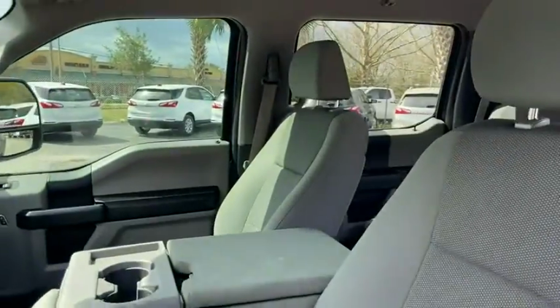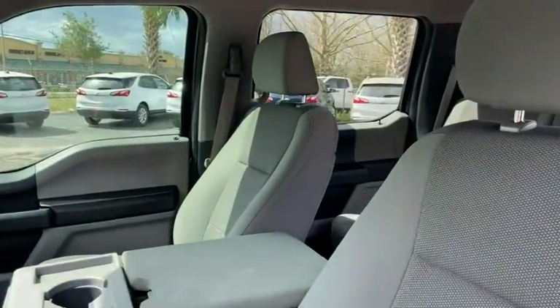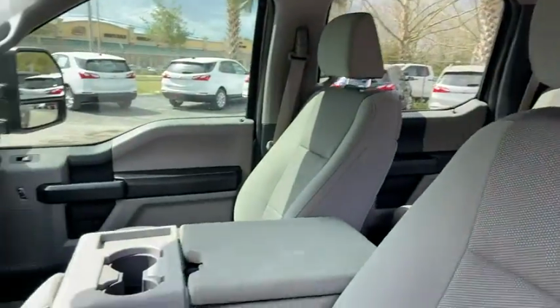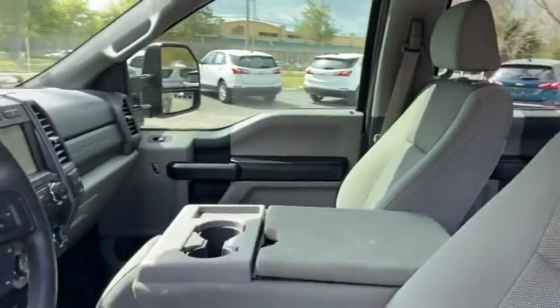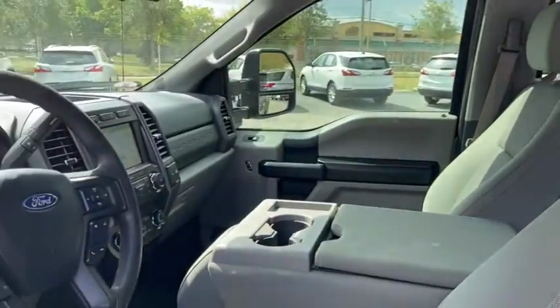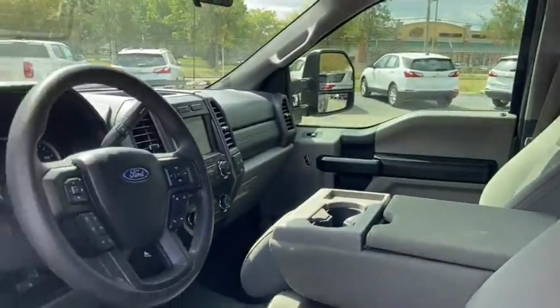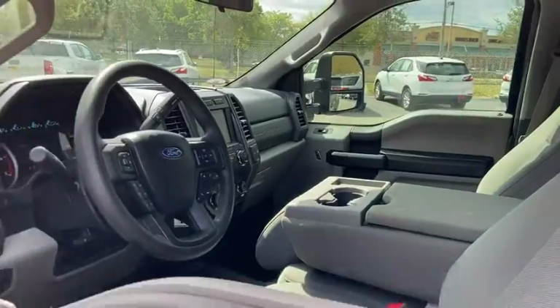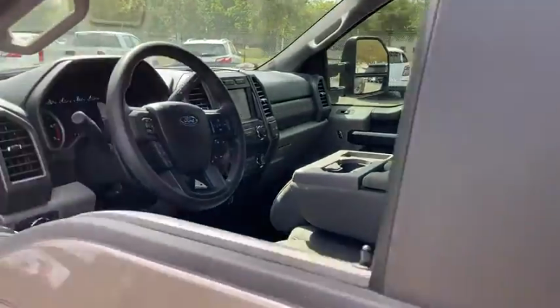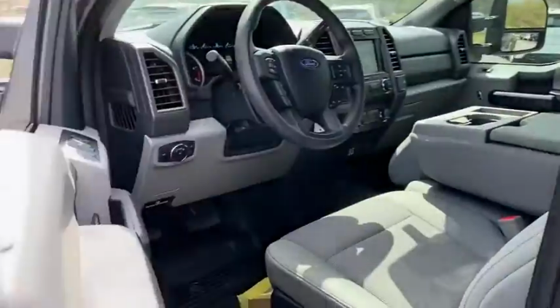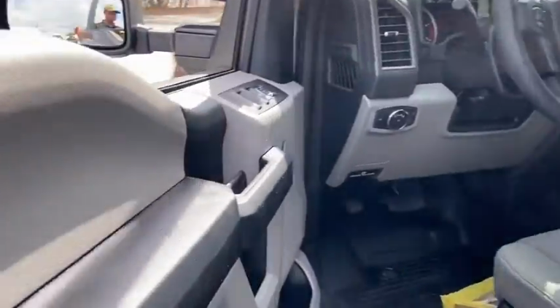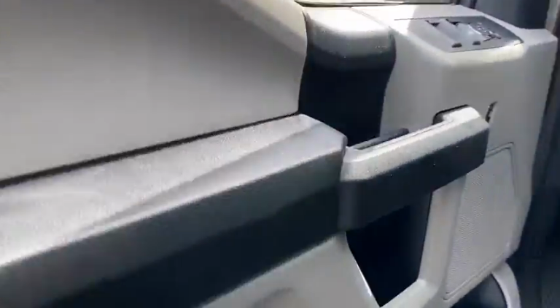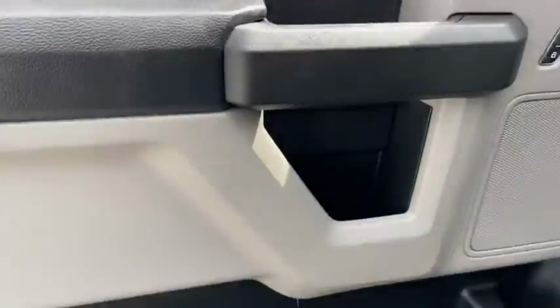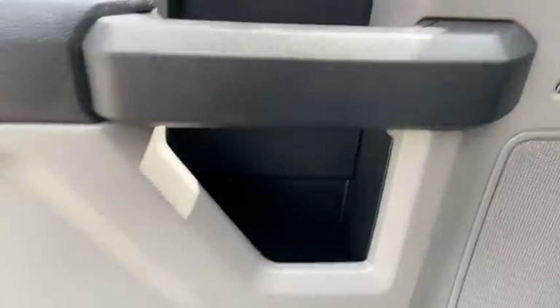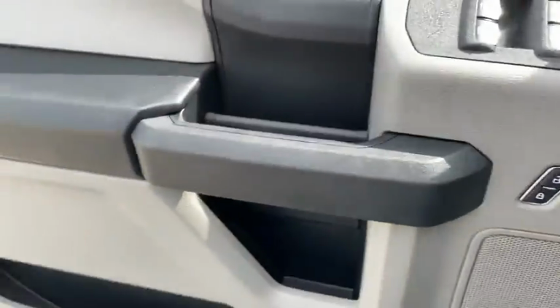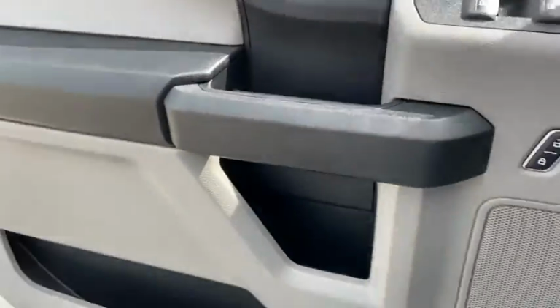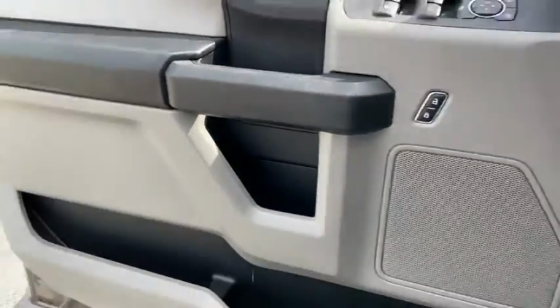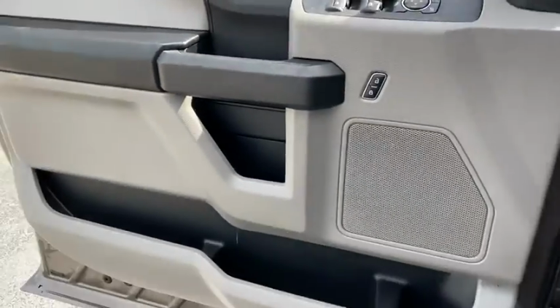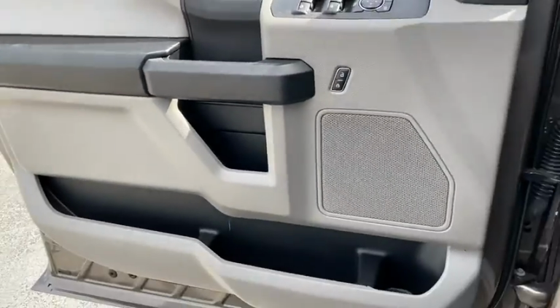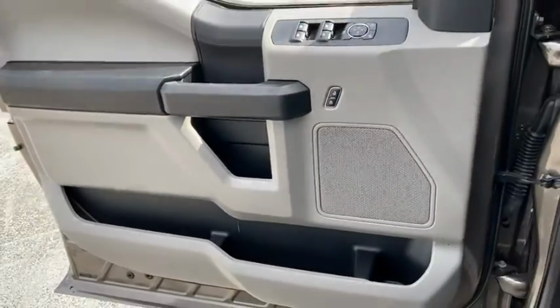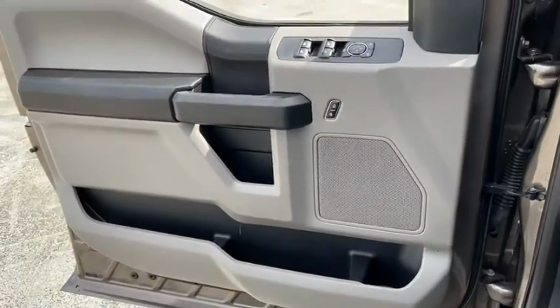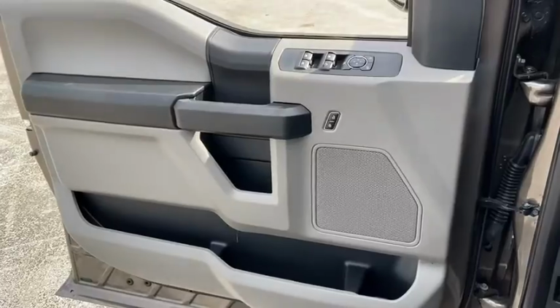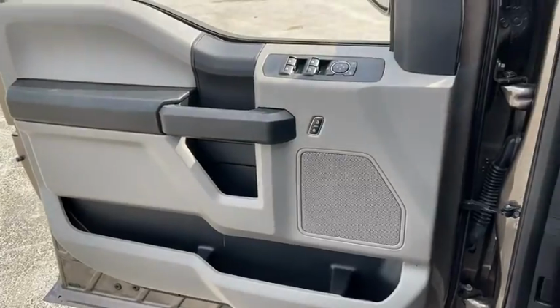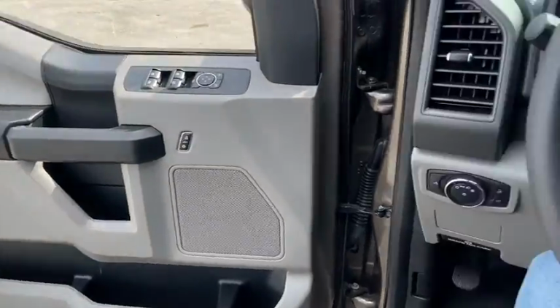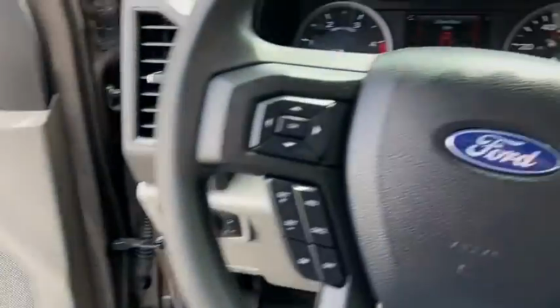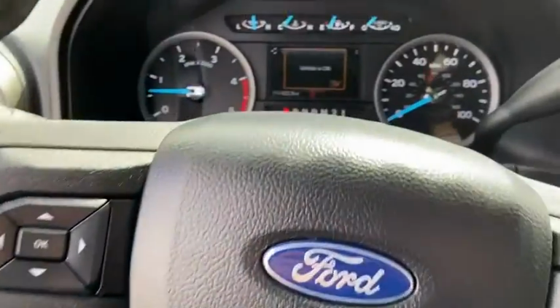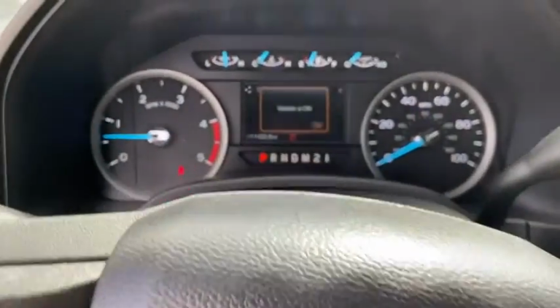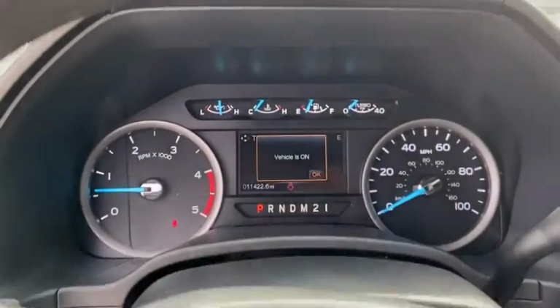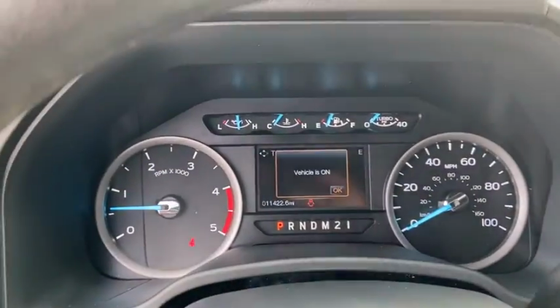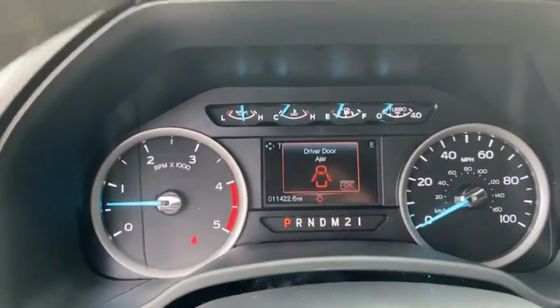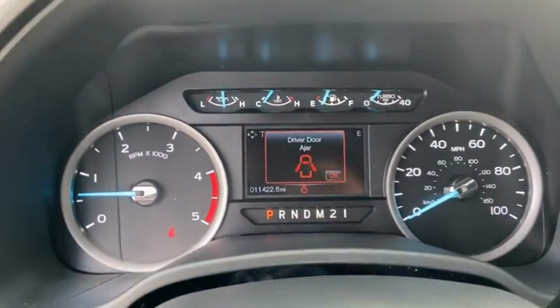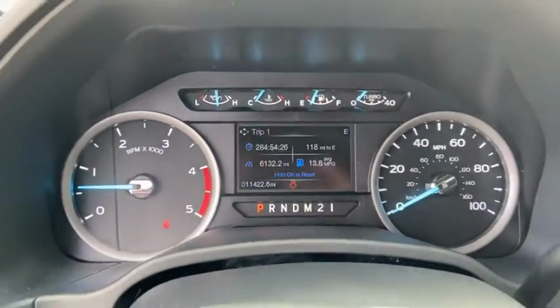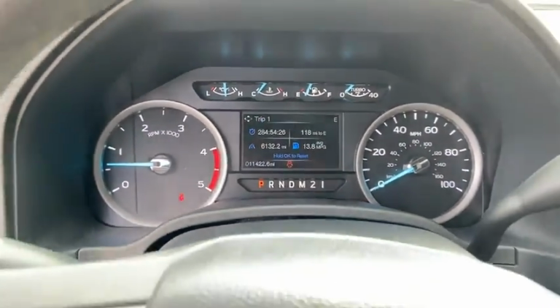Traction control, dual airbags, power steering, four-wheel disc brakes, AM-FM stereo radio, center armrest, trip computer, tachometer, overhead console, brake assist.